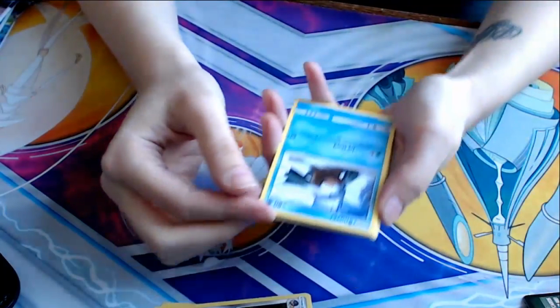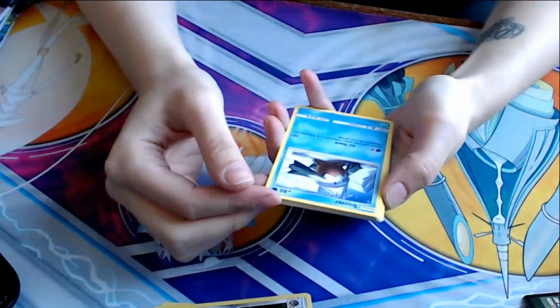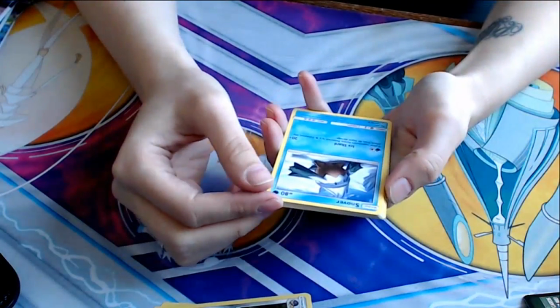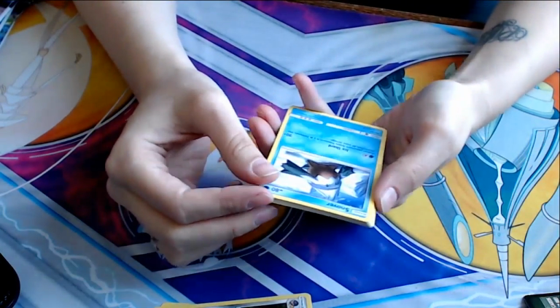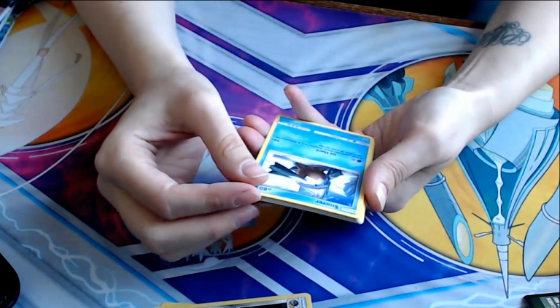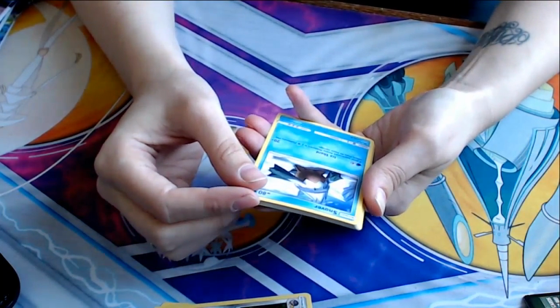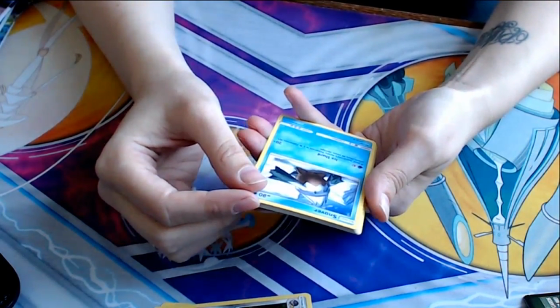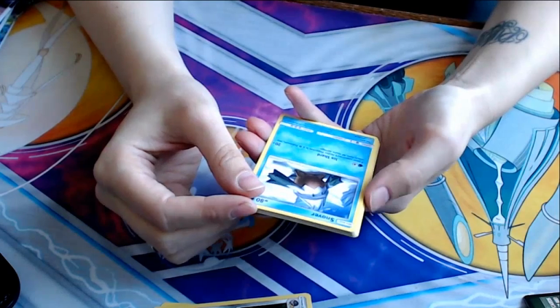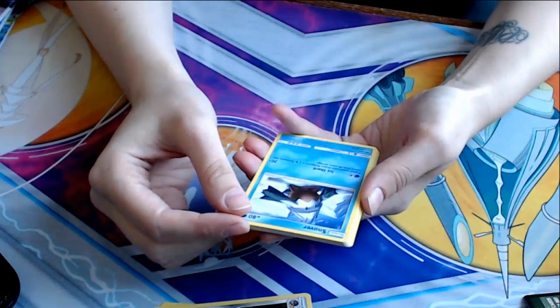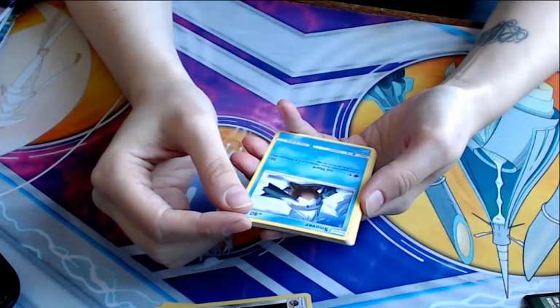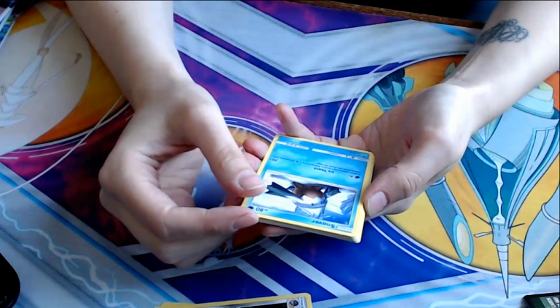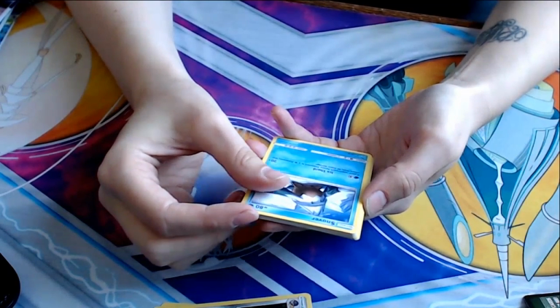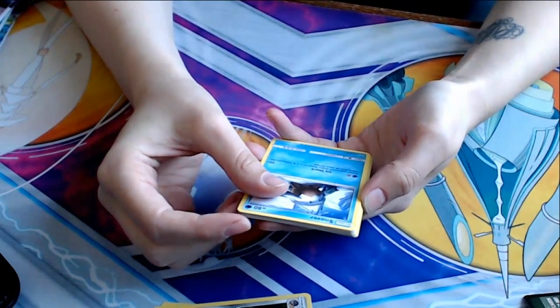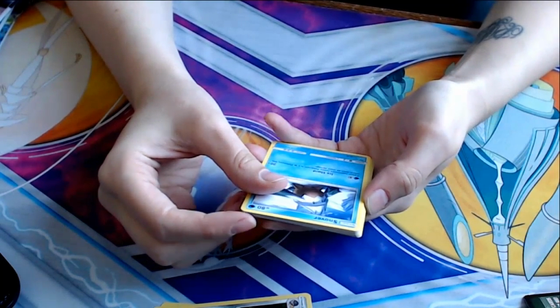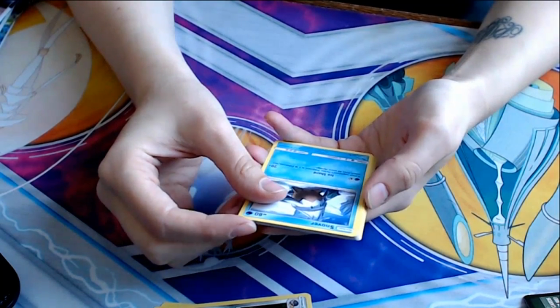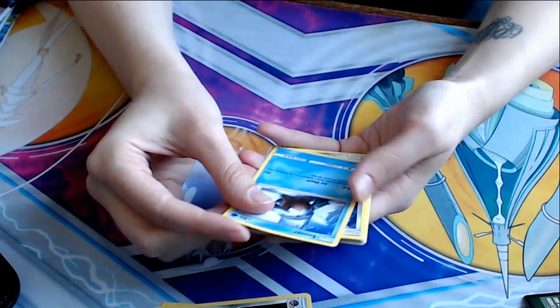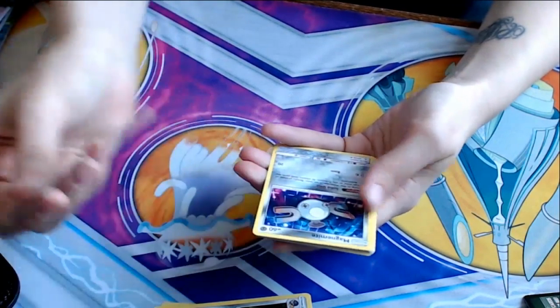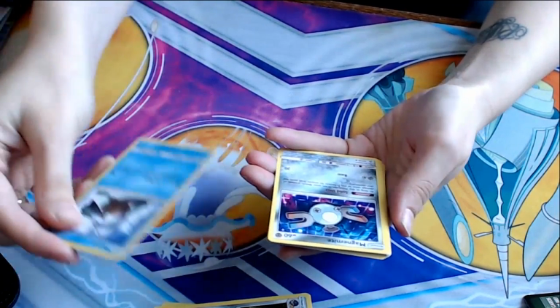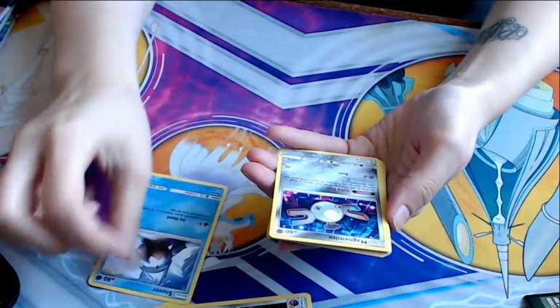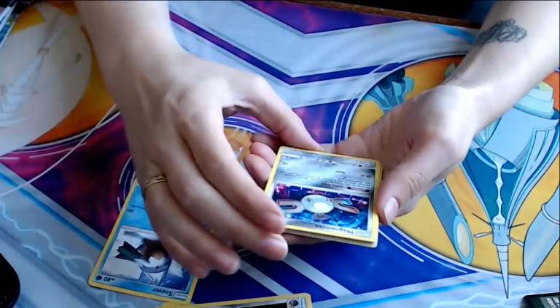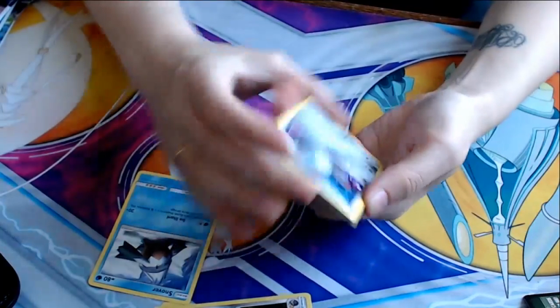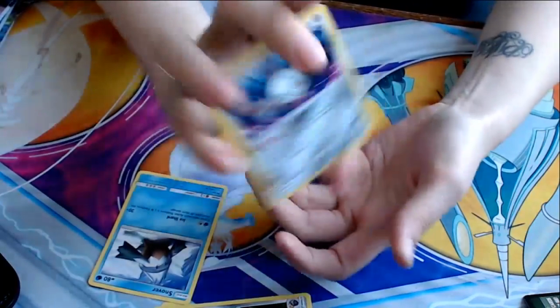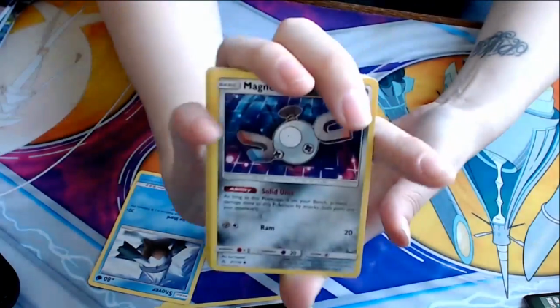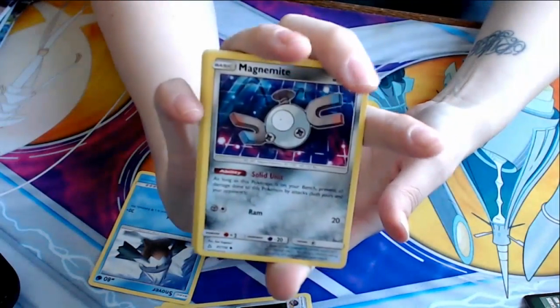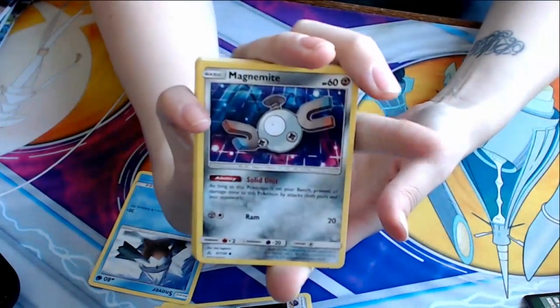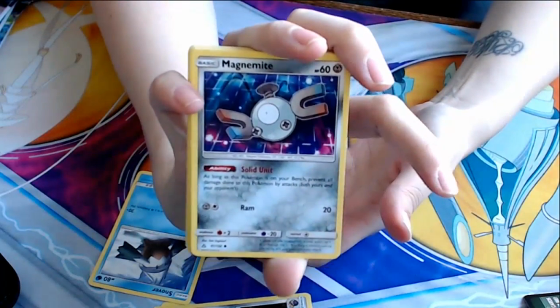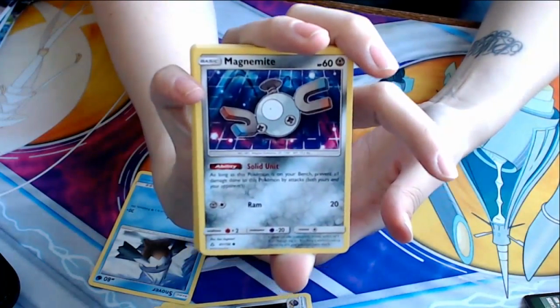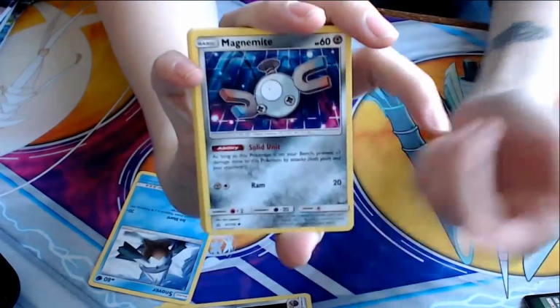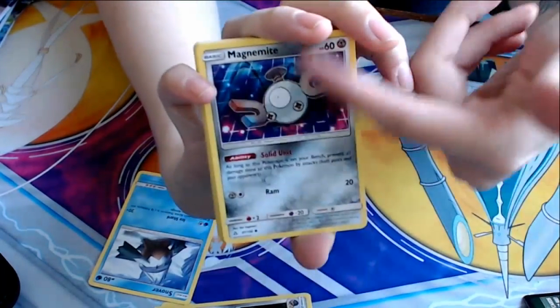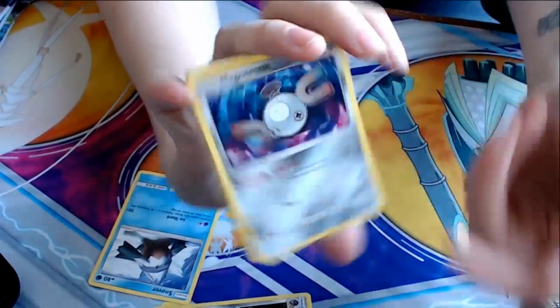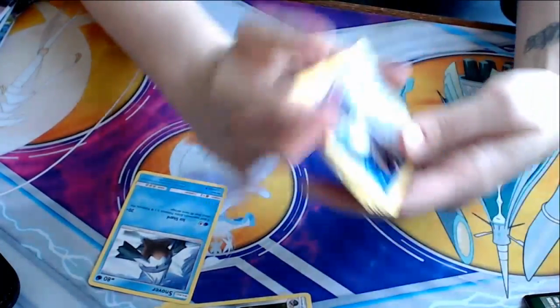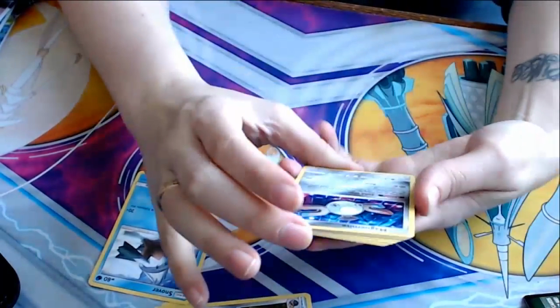Snover. I already have a Snover. Ice Shard for 20 plus — if your opponent's active Pokemon is a fighting type, this attack does 40 more damage. Another Magnemite — this is a different Magnemite. Some 80s school photo background going on here.